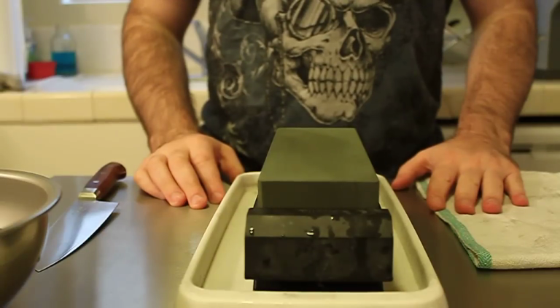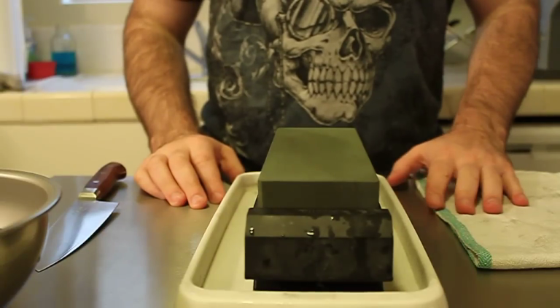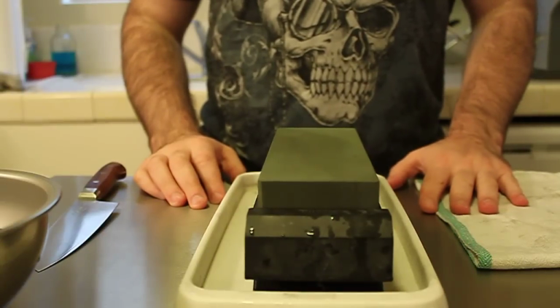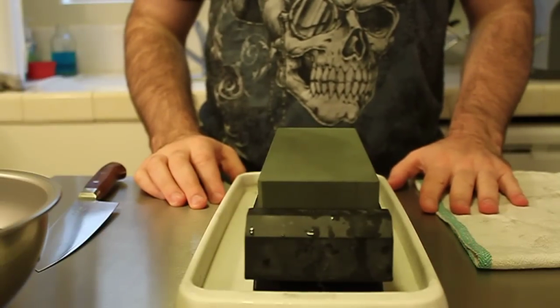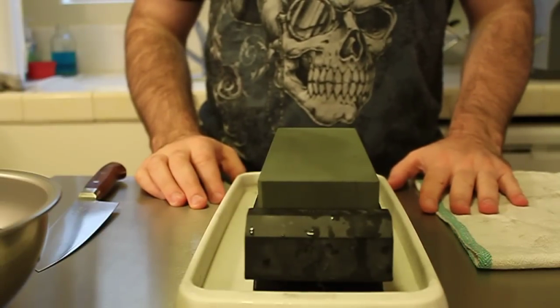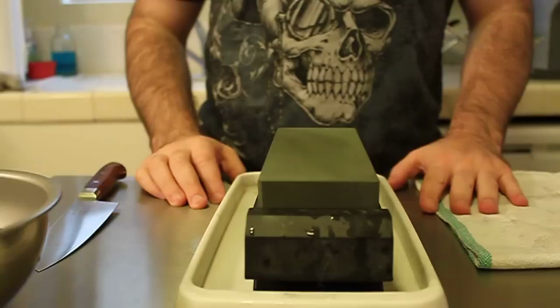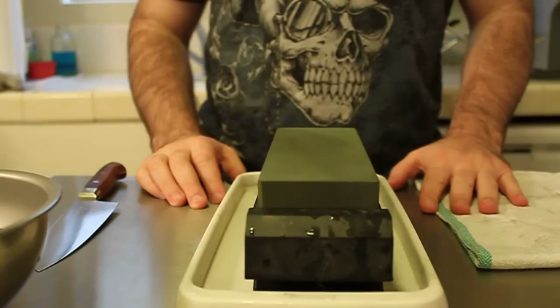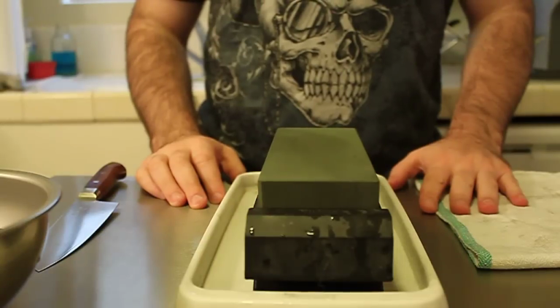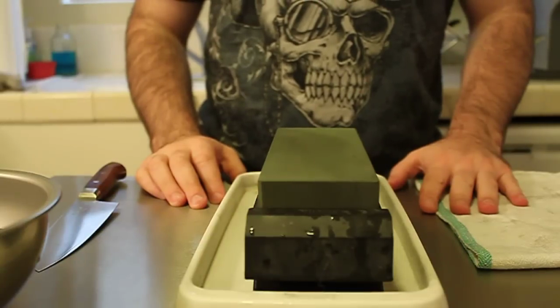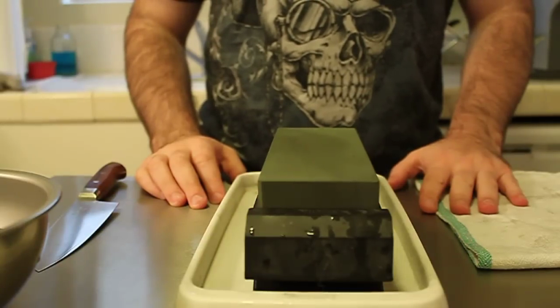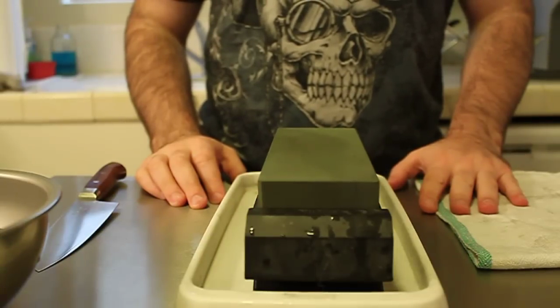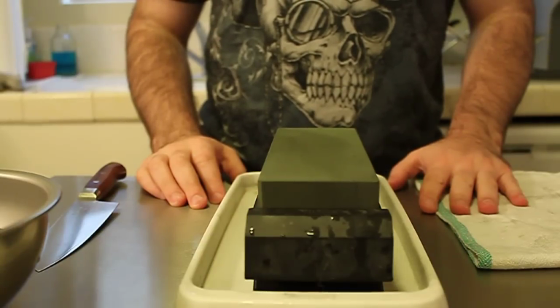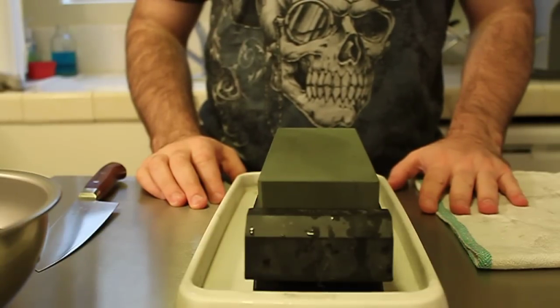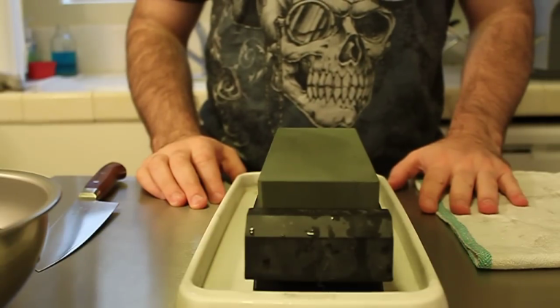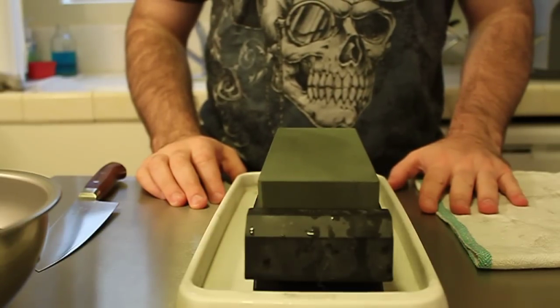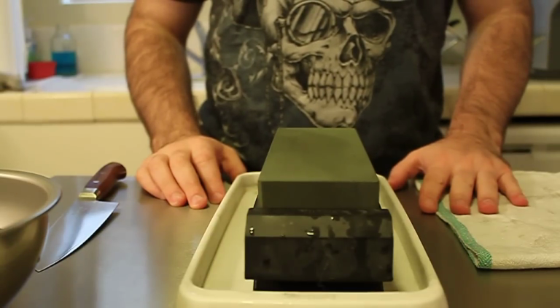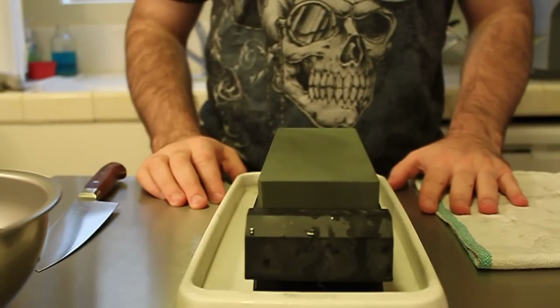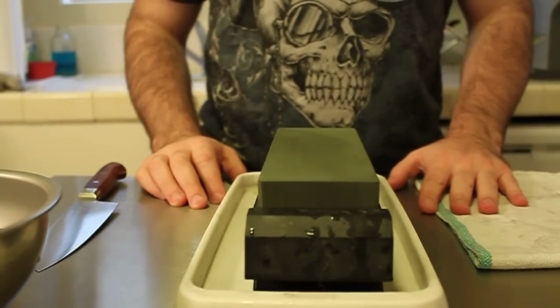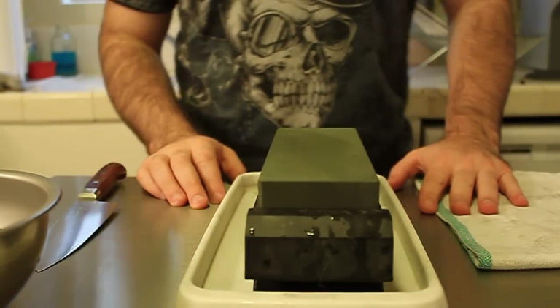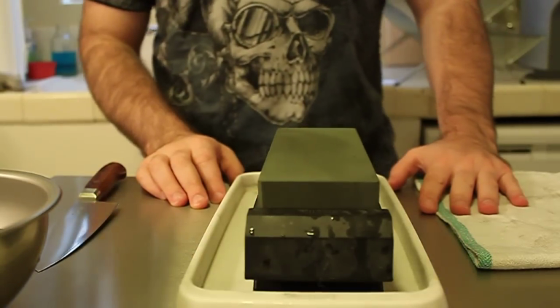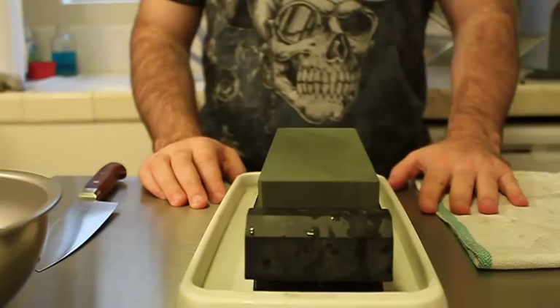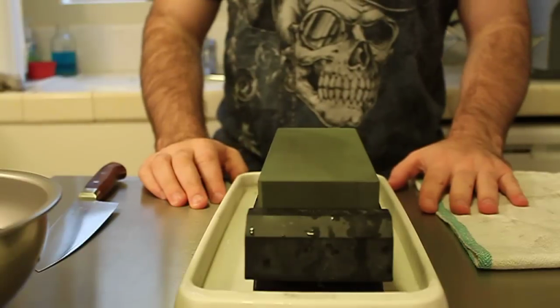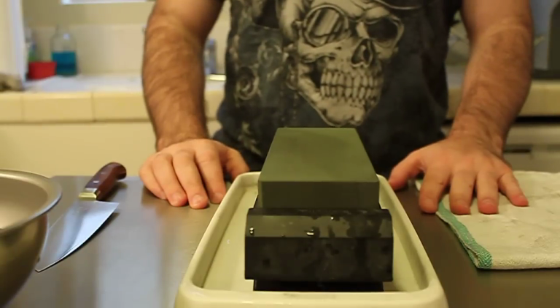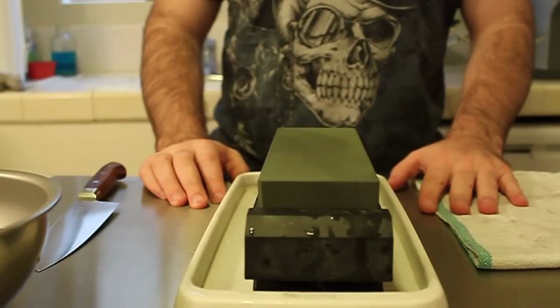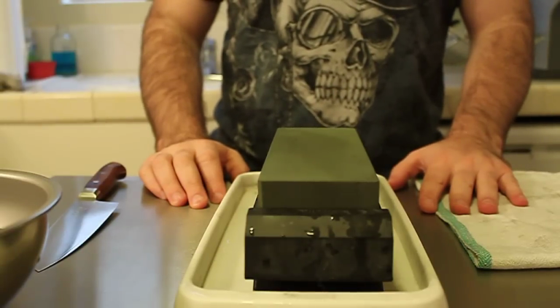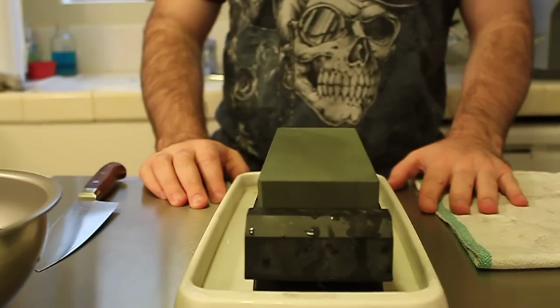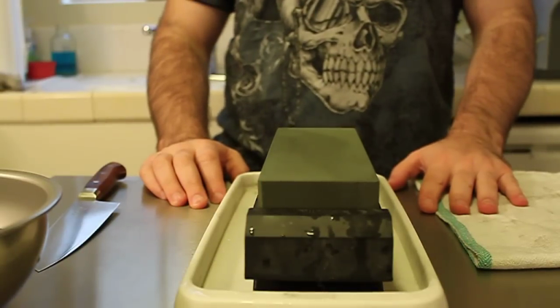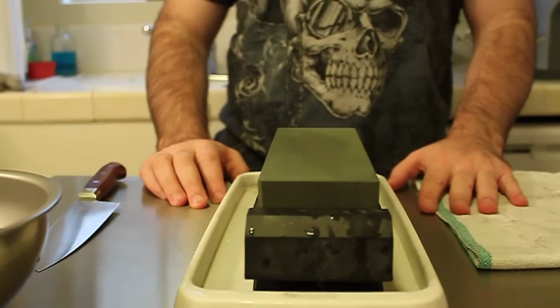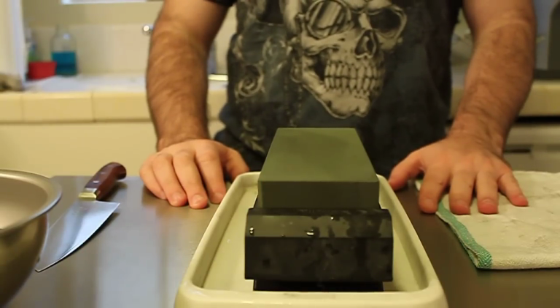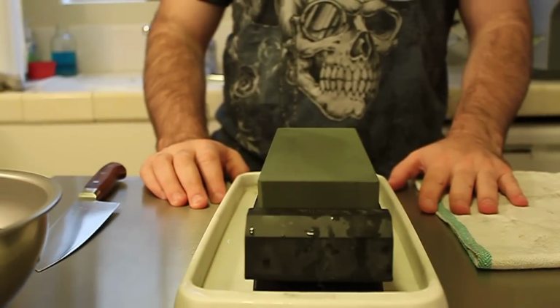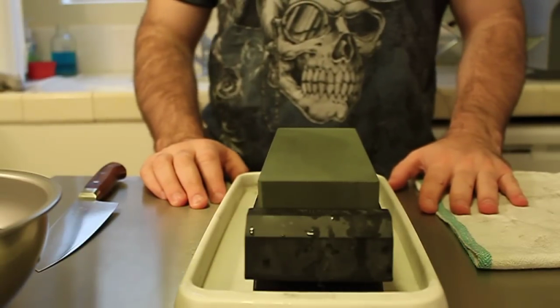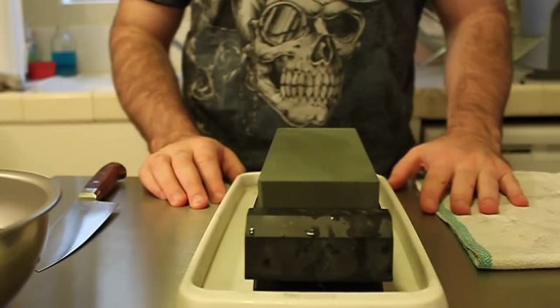Hi, my name is John from Japanese Knife Imports, and today we're going to do a little sharpening video about how to sharpen the tips of your Japanese knives. This technique works well for both single and double bevel knives, and is something I picked up from one of the craftsmen while I was training with them in Japan.